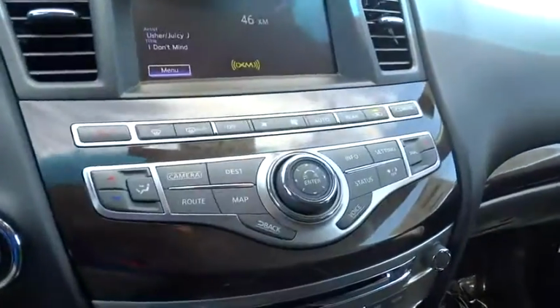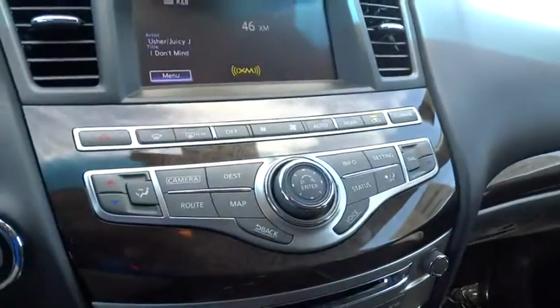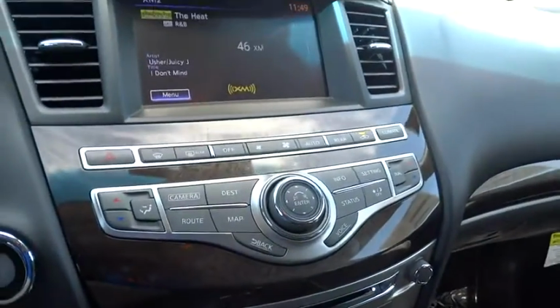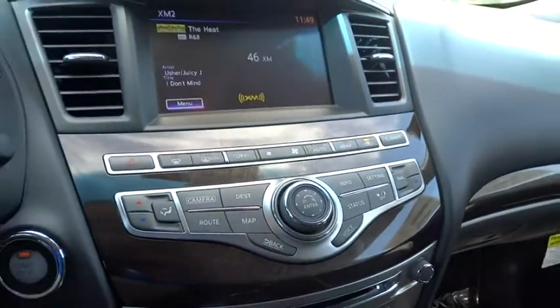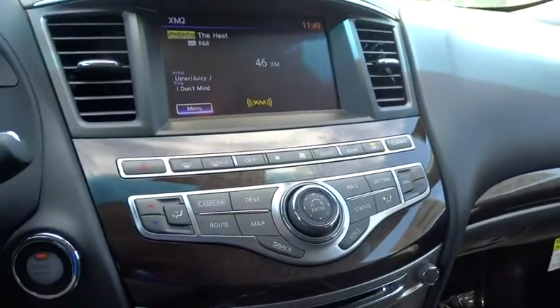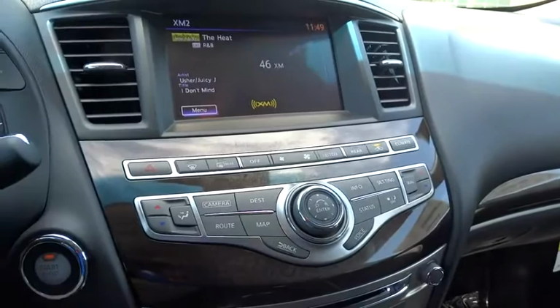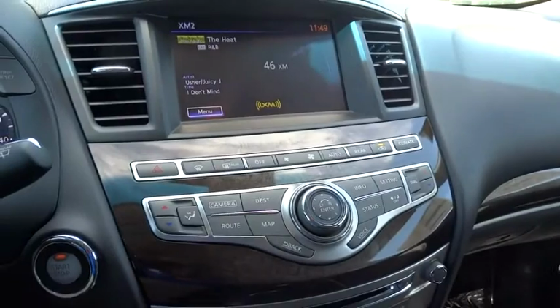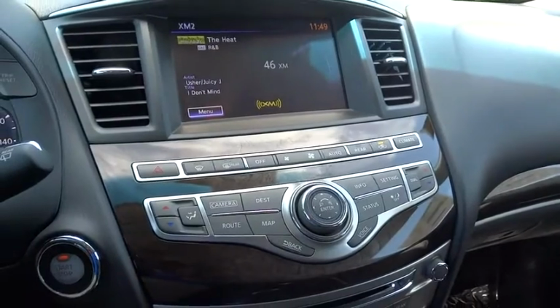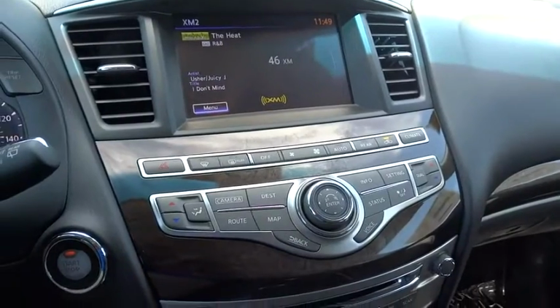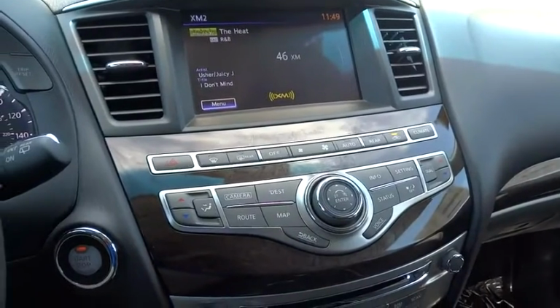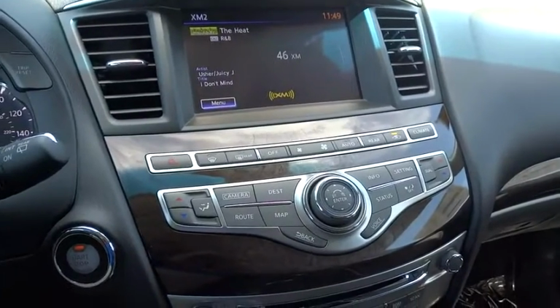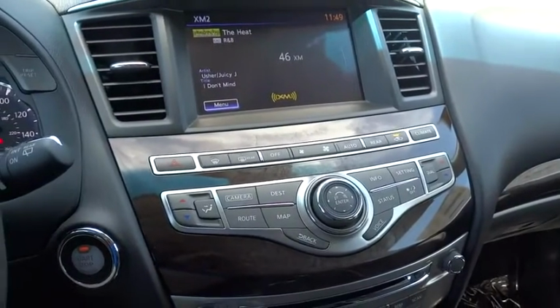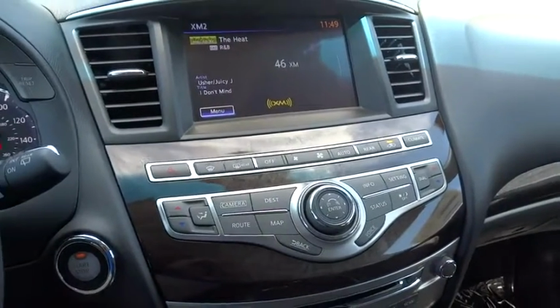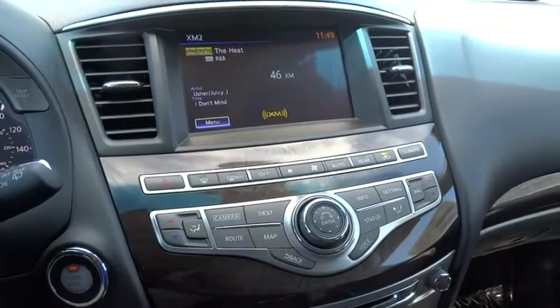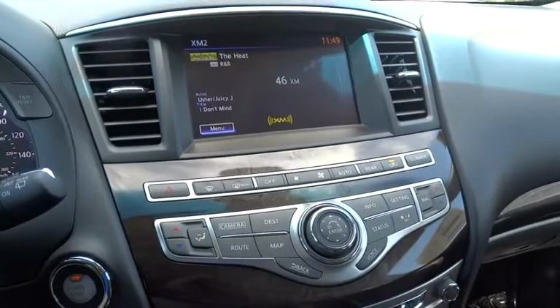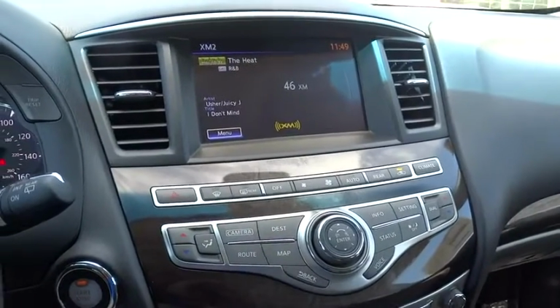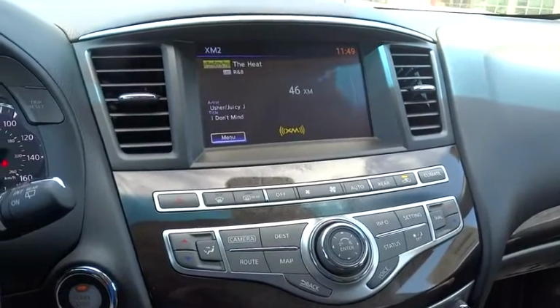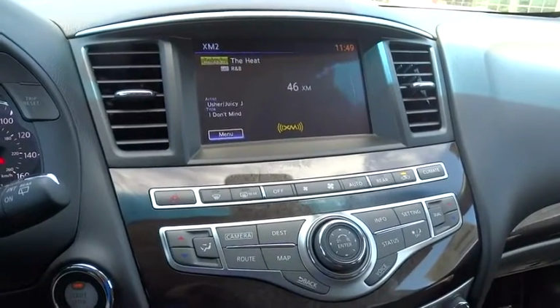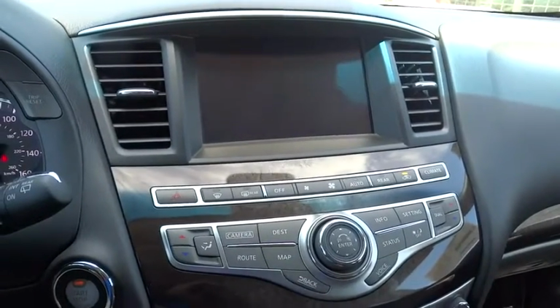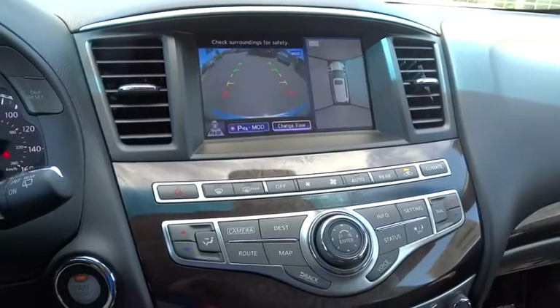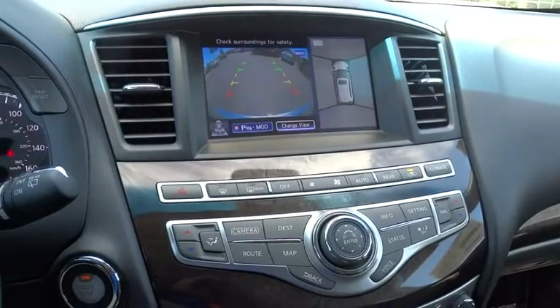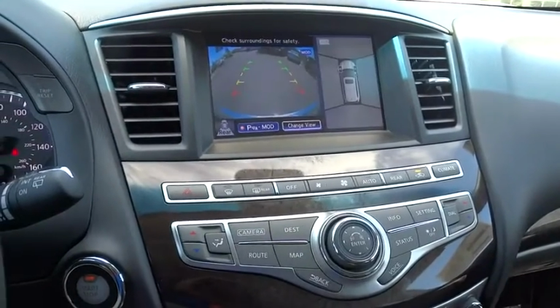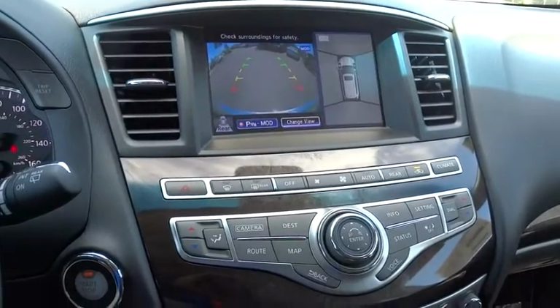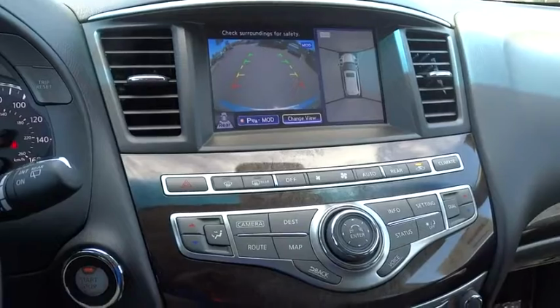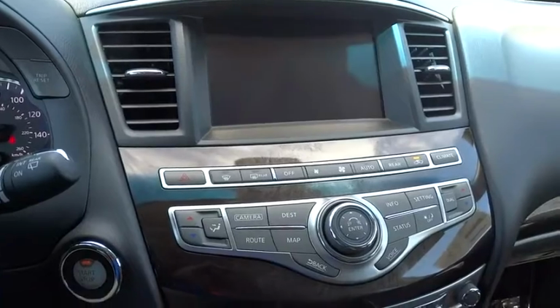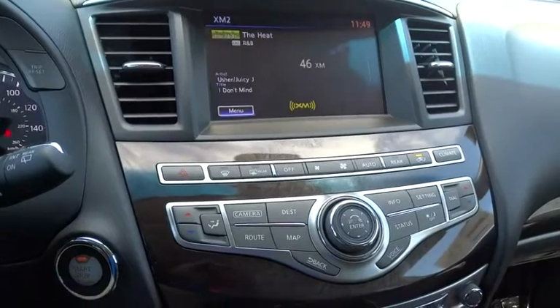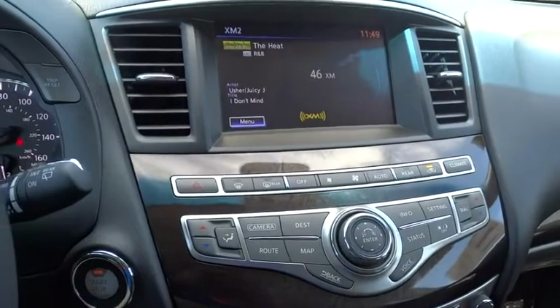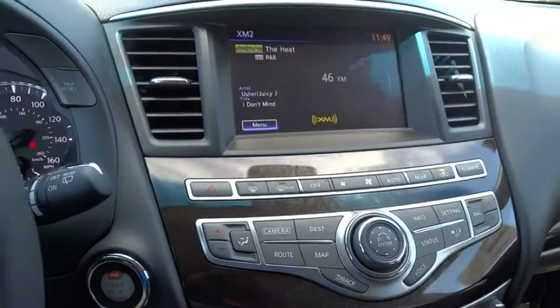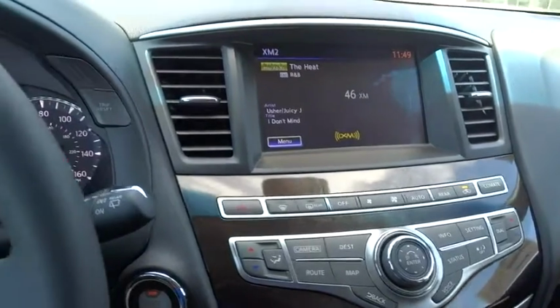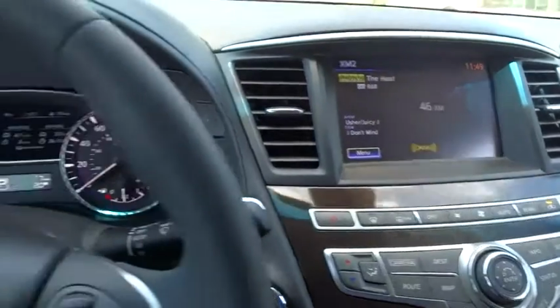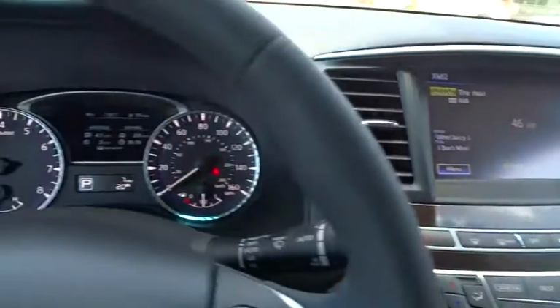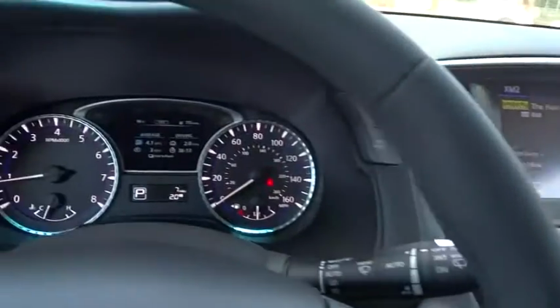Driver airbag, floor mats, auto-dimming rearview mirror, PPO, aluminum wheels, four-wheel disc brakes, cruise control, FWD.